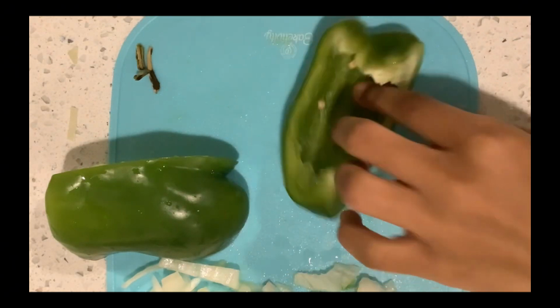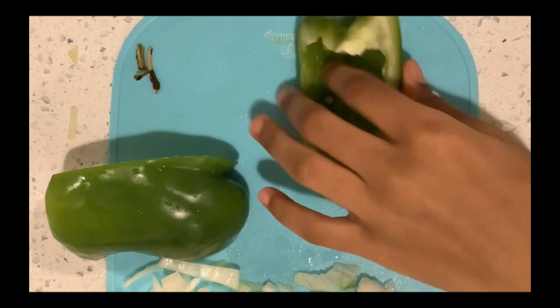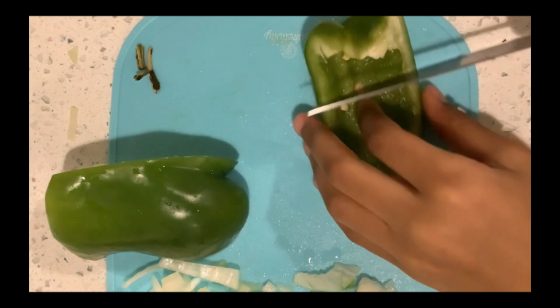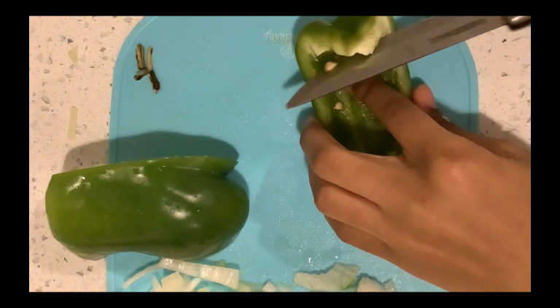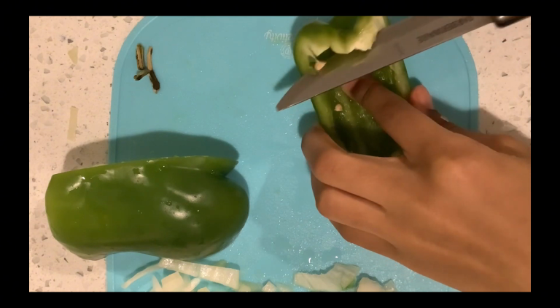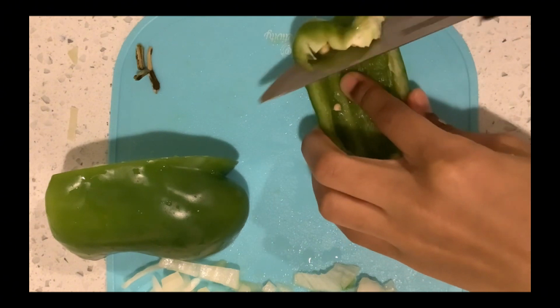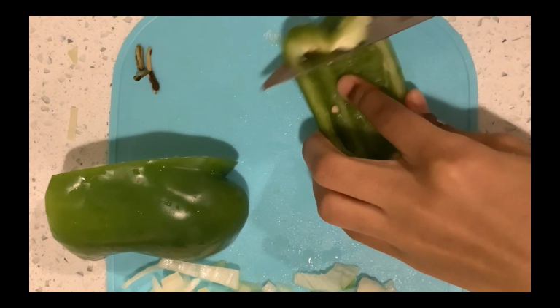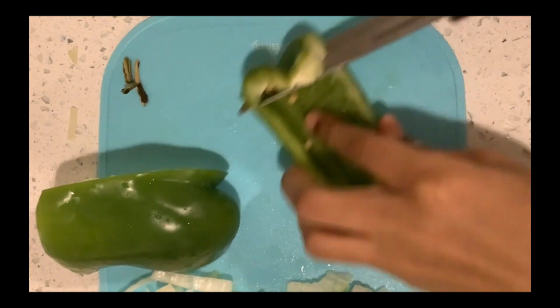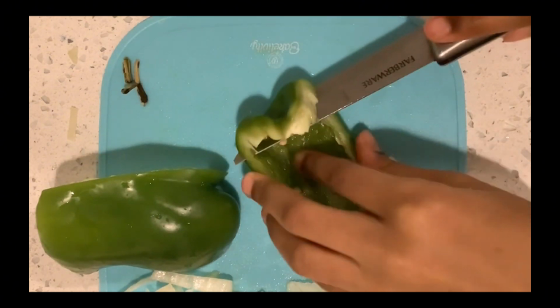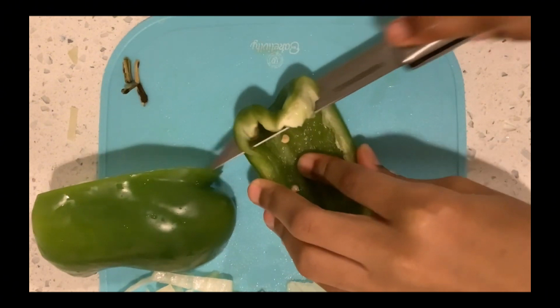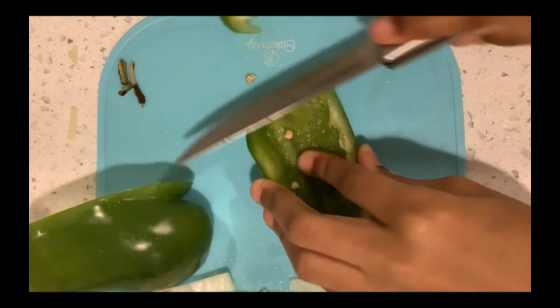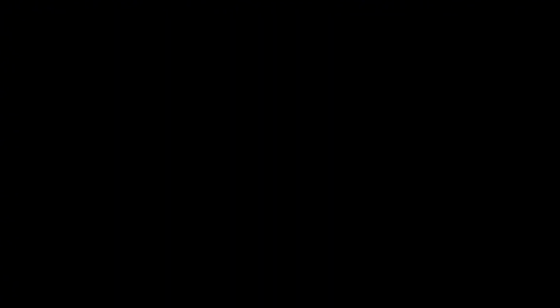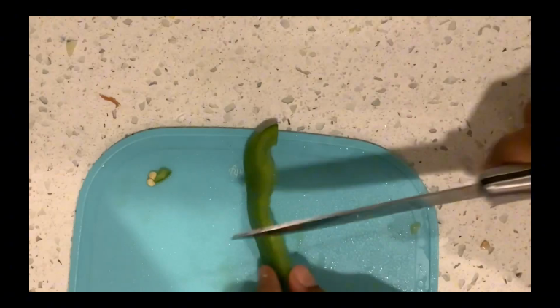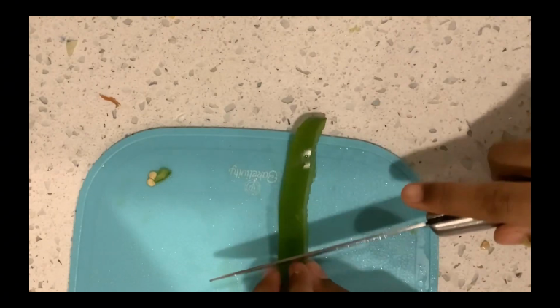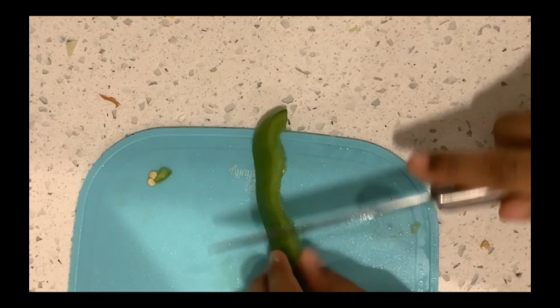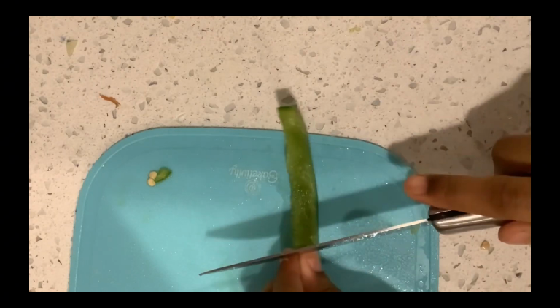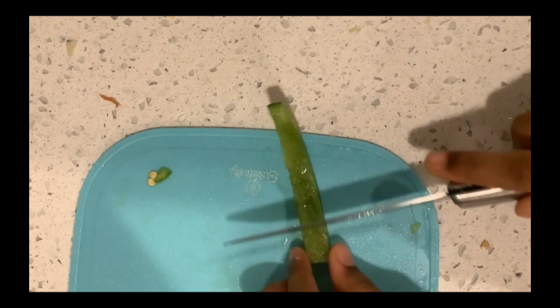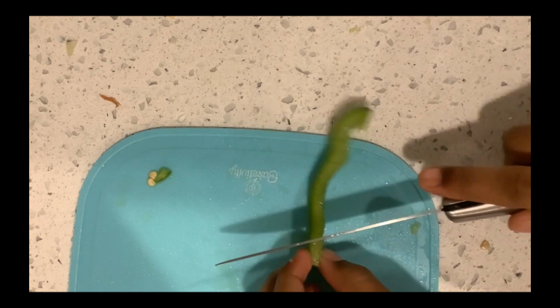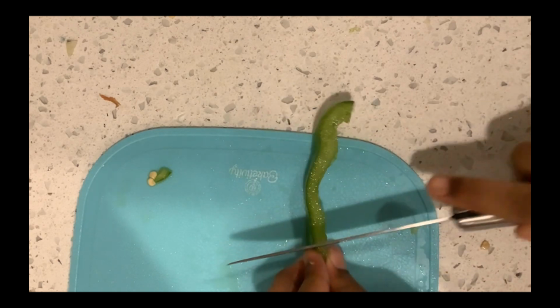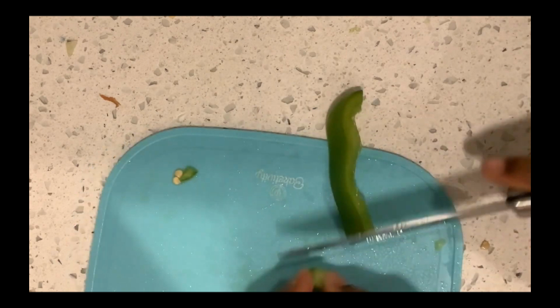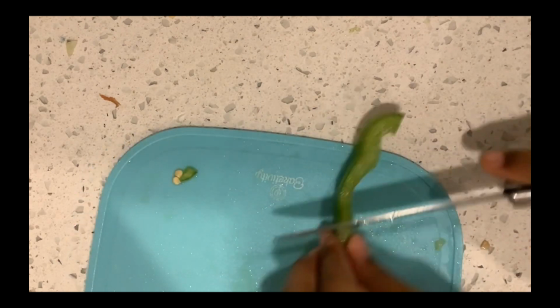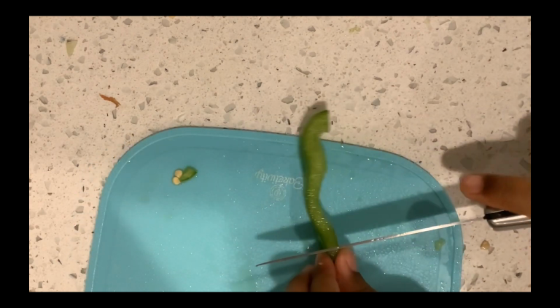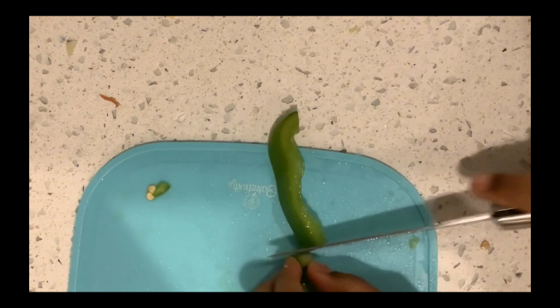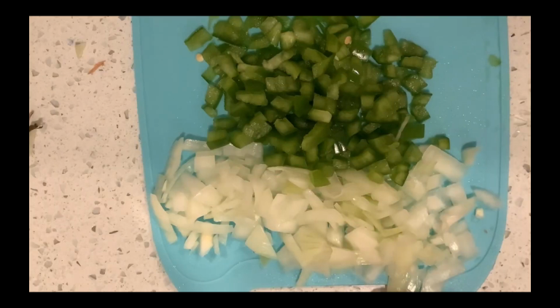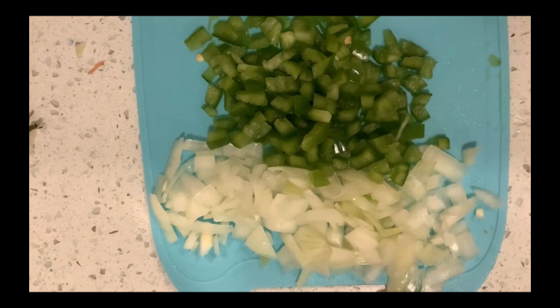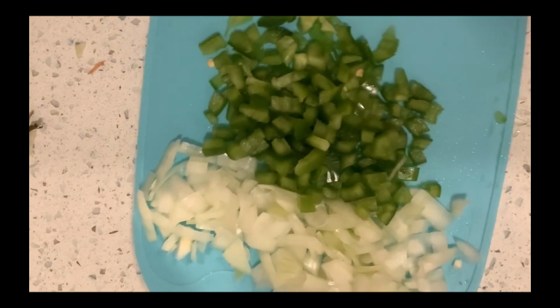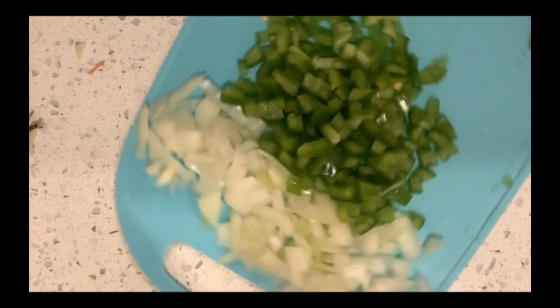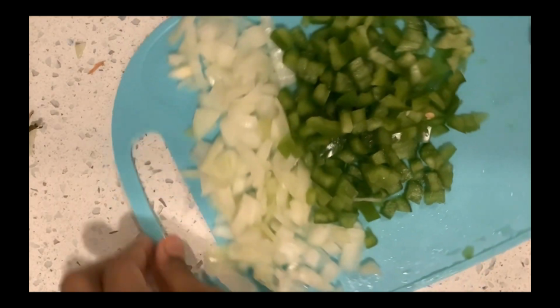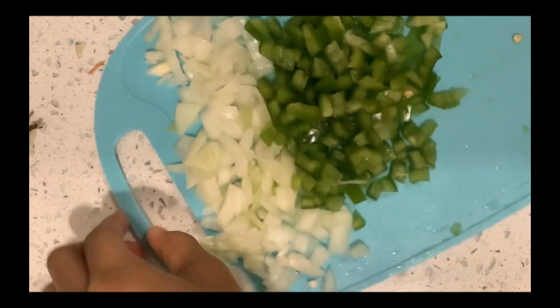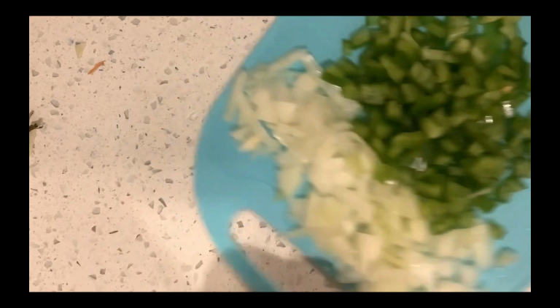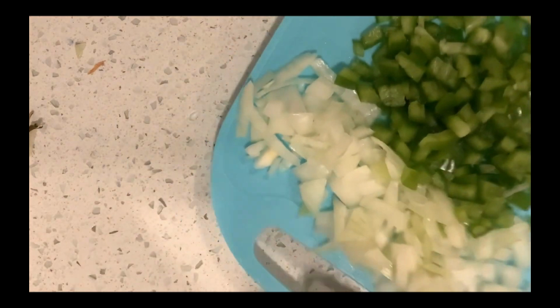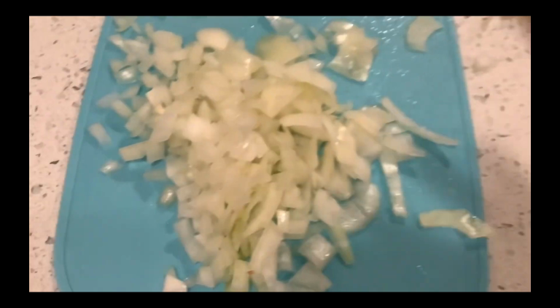Right now I'm showing you how to cut off the stuff you don't need. And then once you cut it into strips, you want to cut it into squares. And this is how it should look.